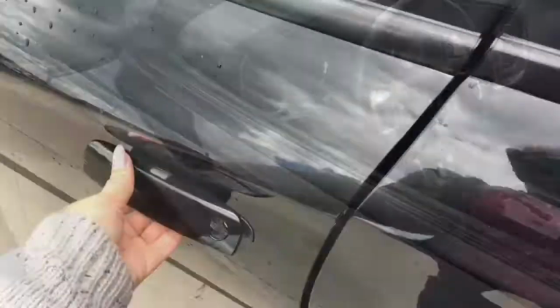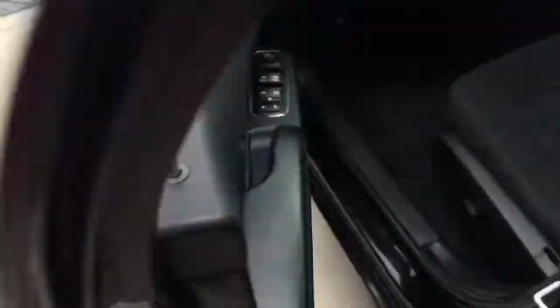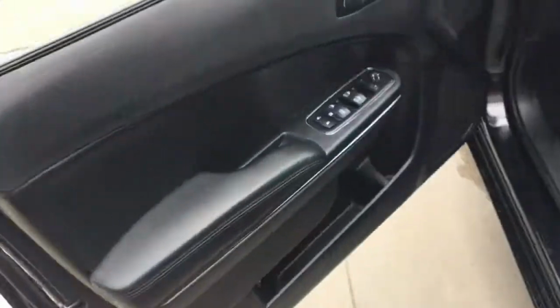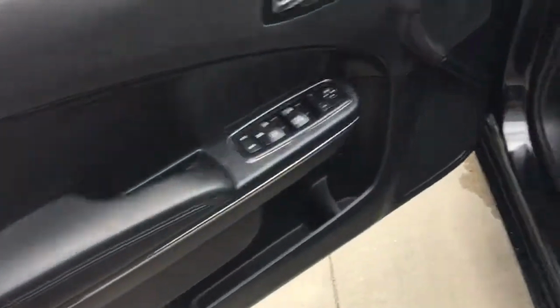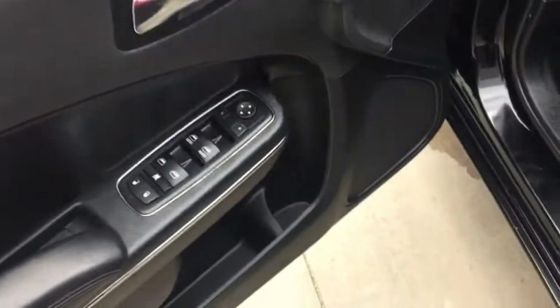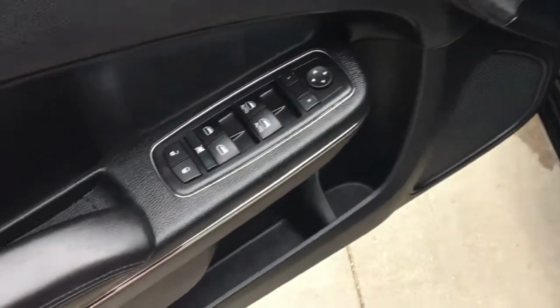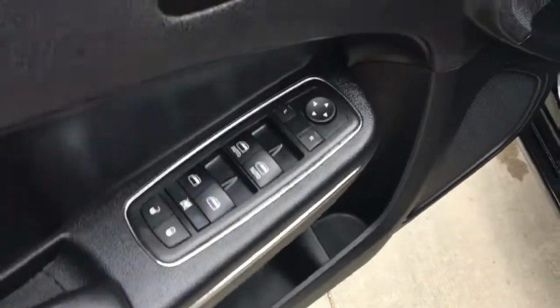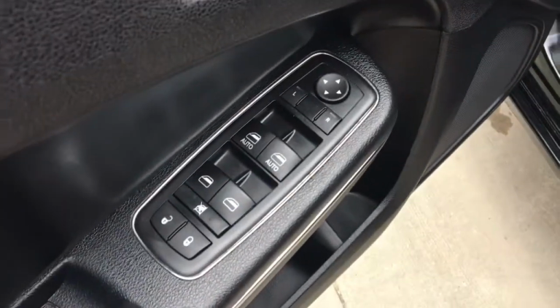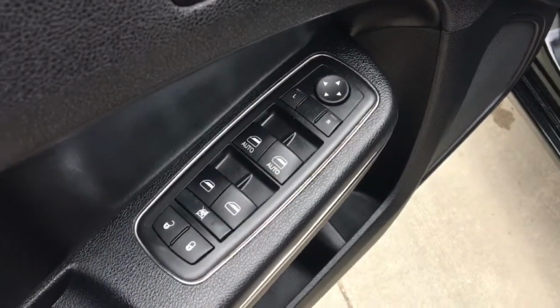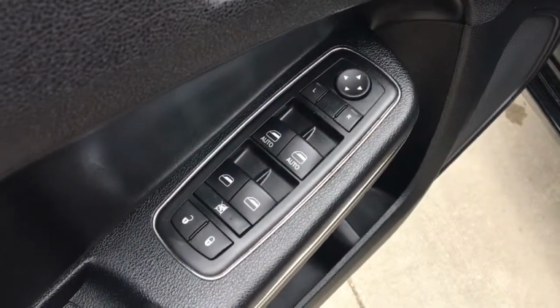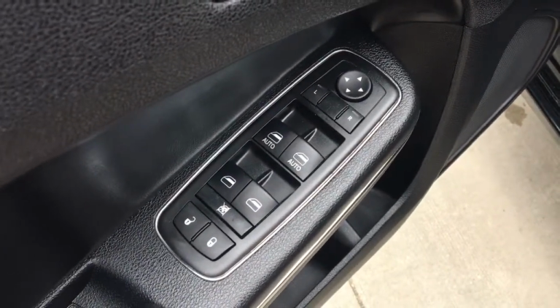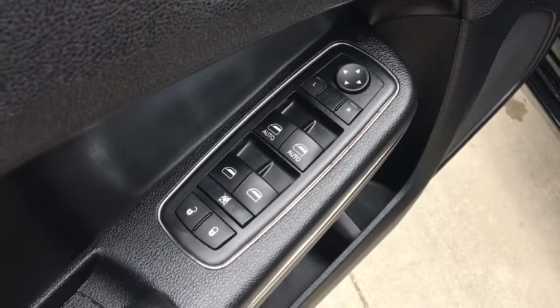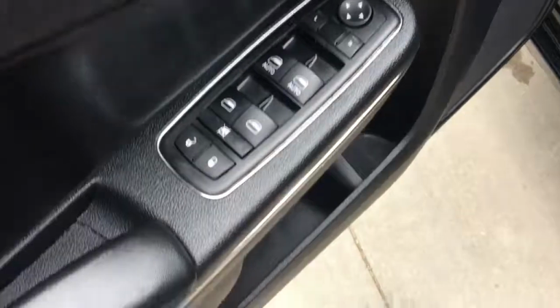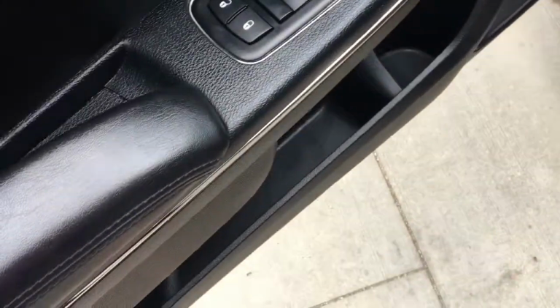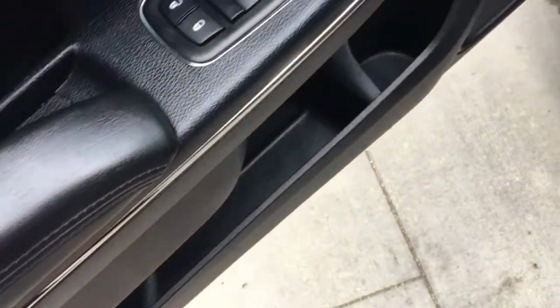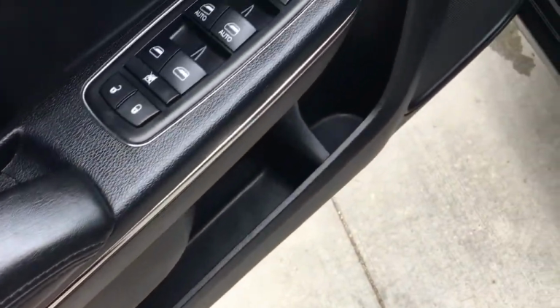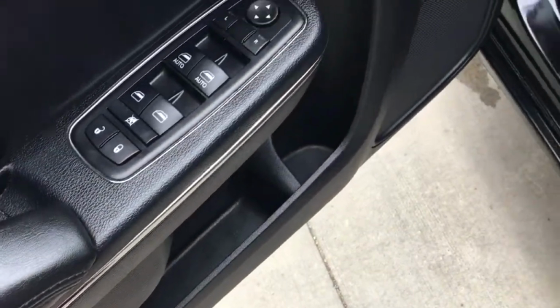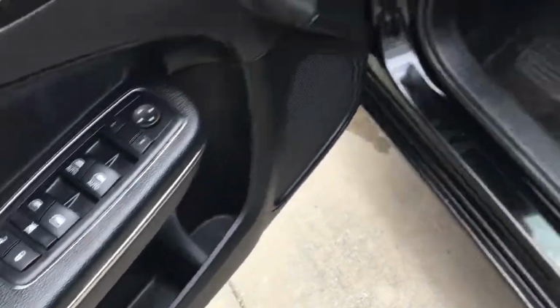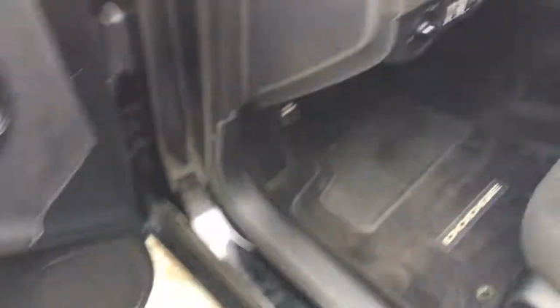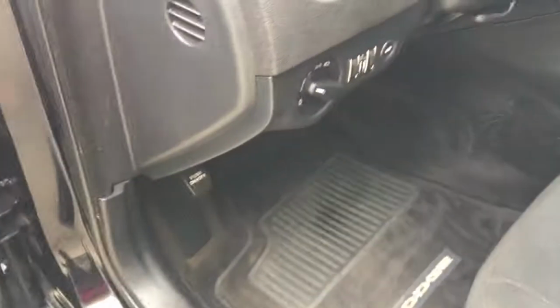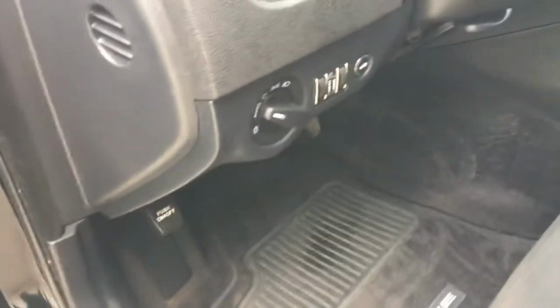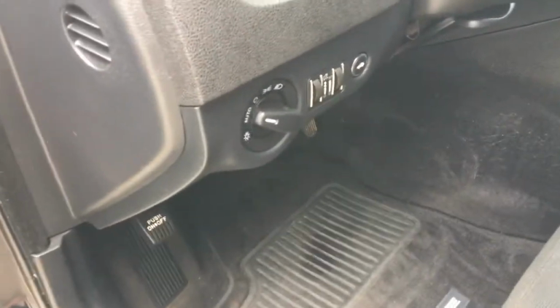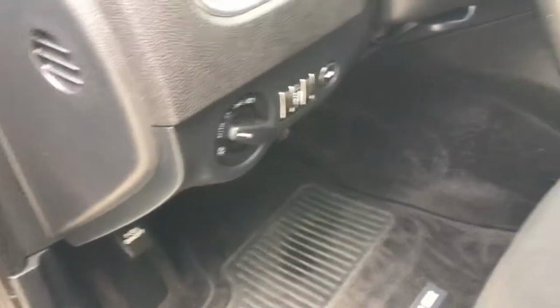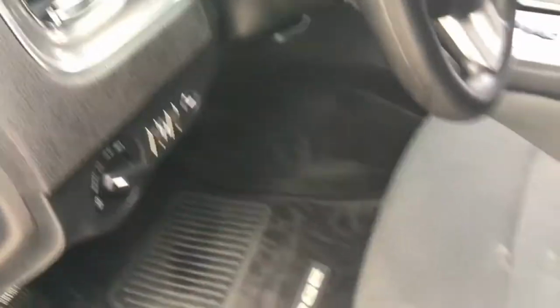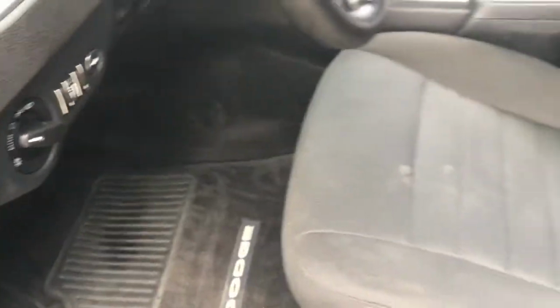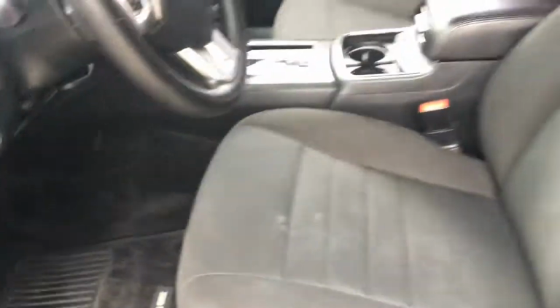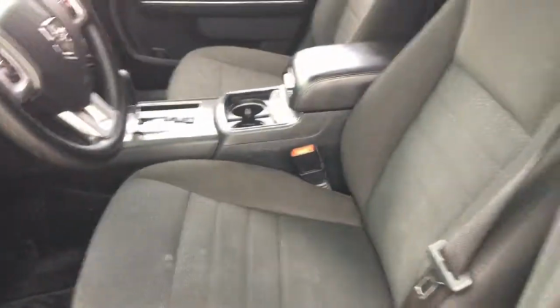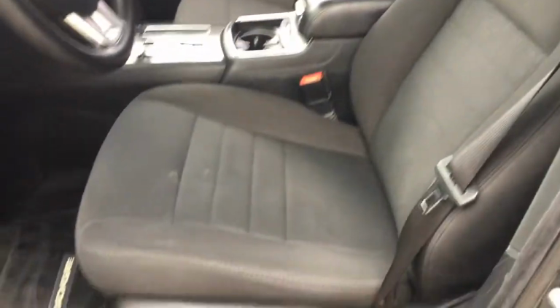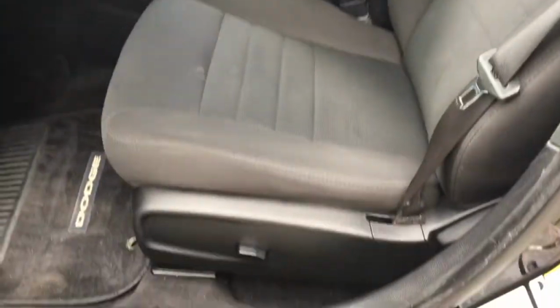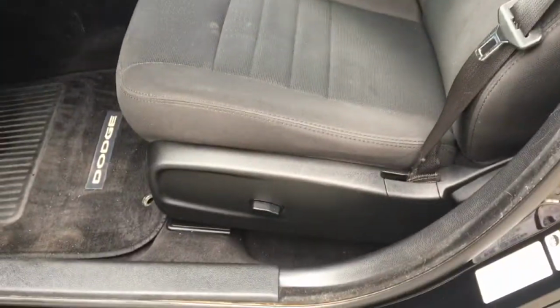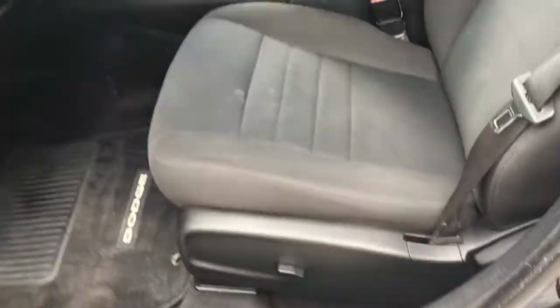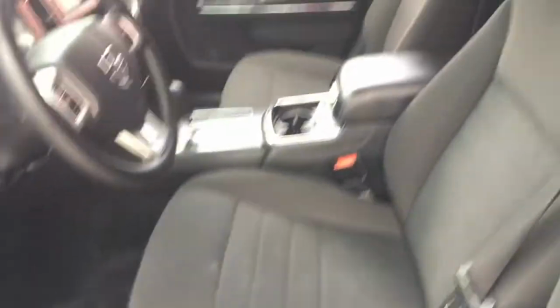Opening up the door, we have your exterior mirrors, windows, locks, some storage as well as a cup holder, your headlamp adjuster, and then we have this cloth seating.